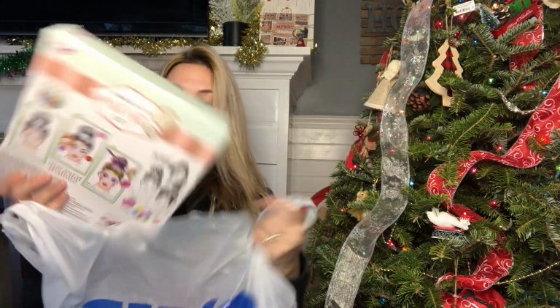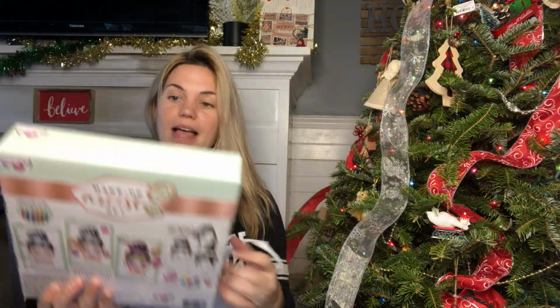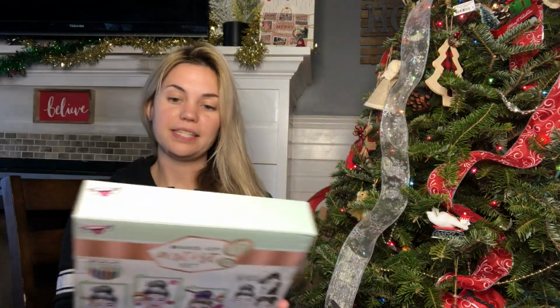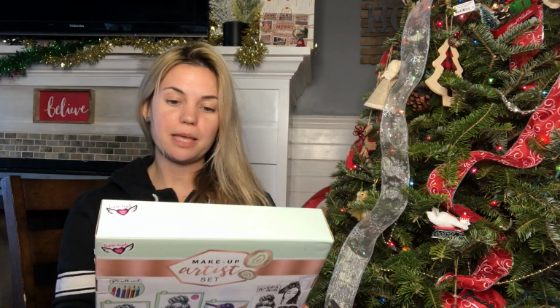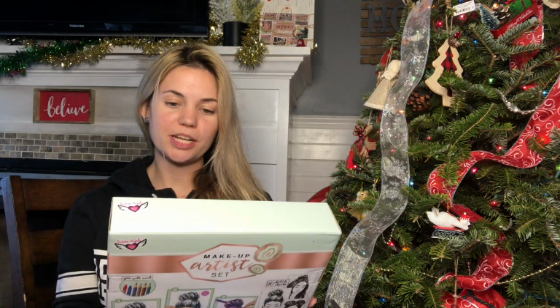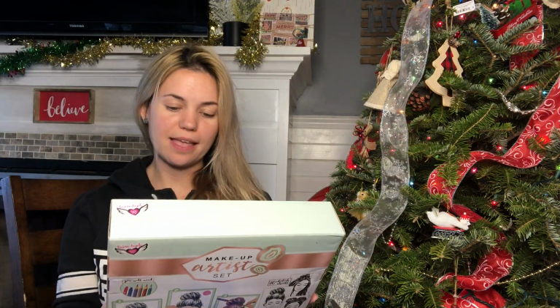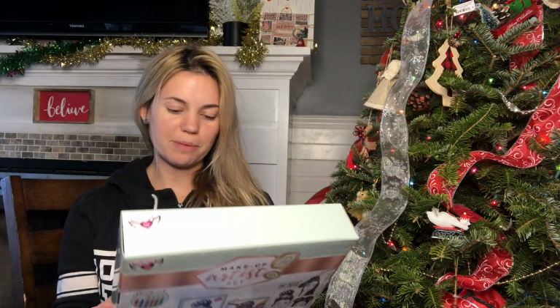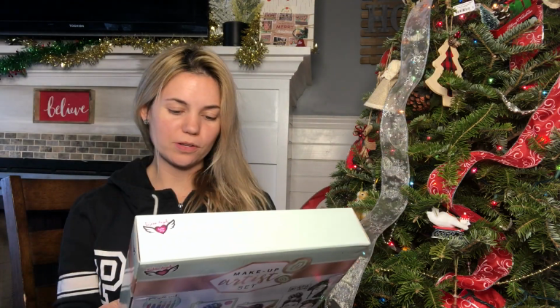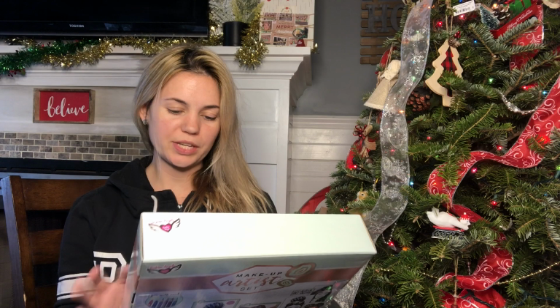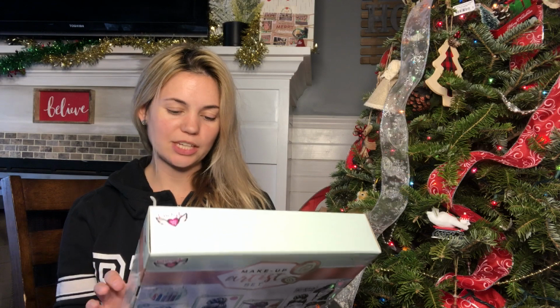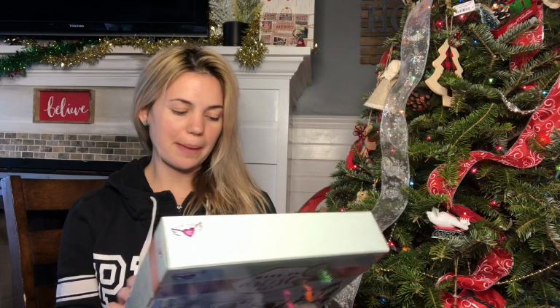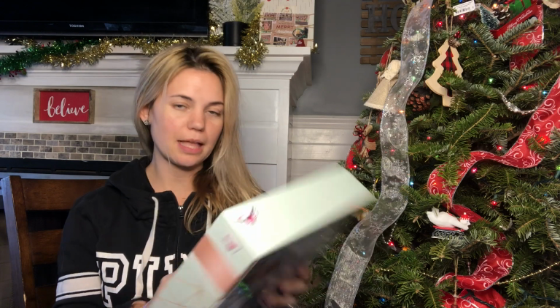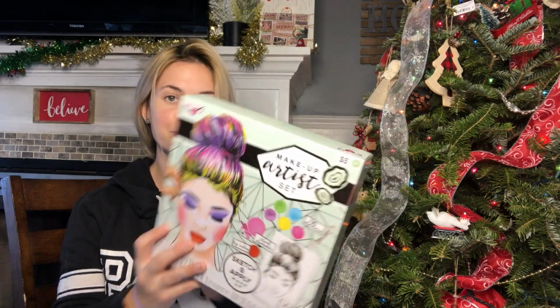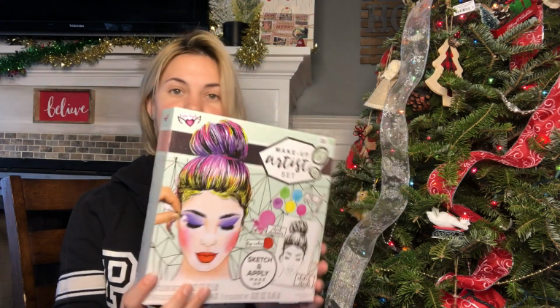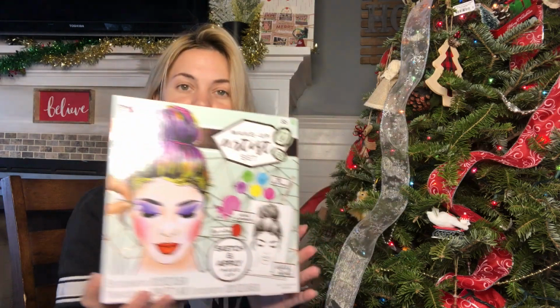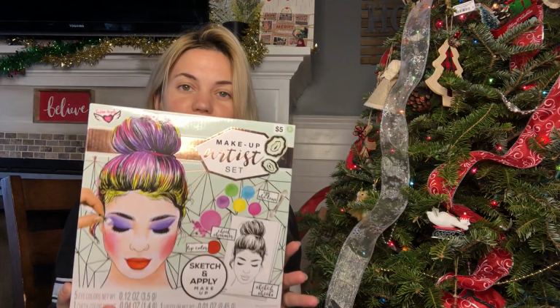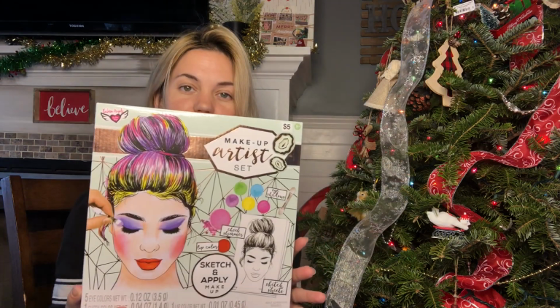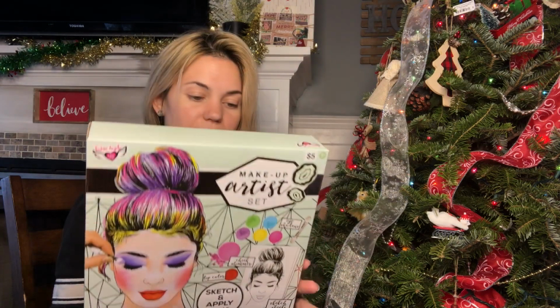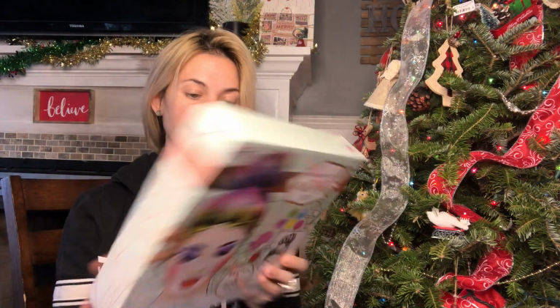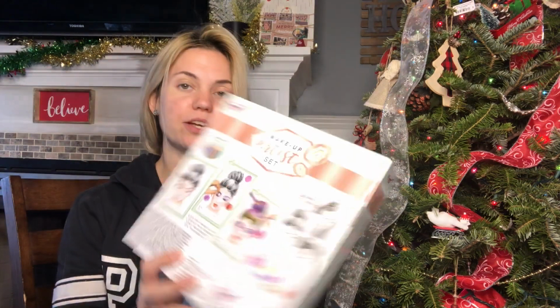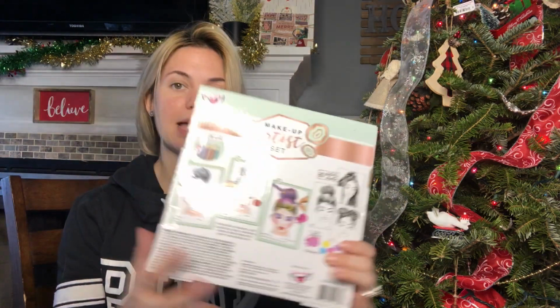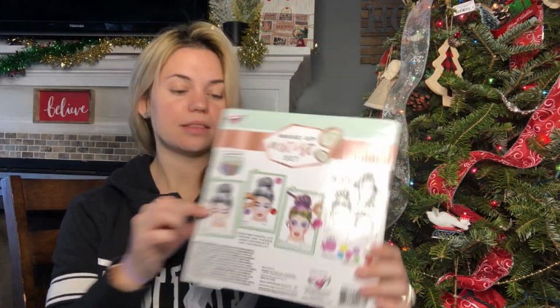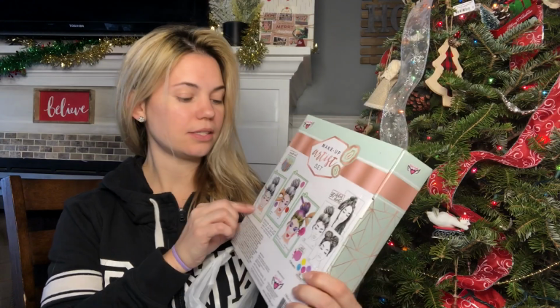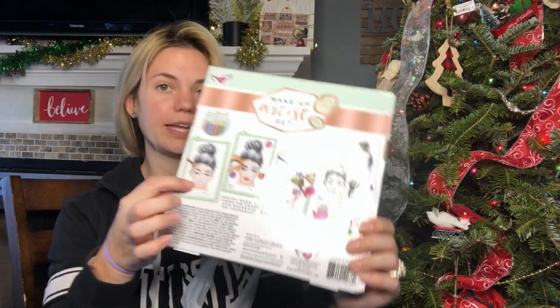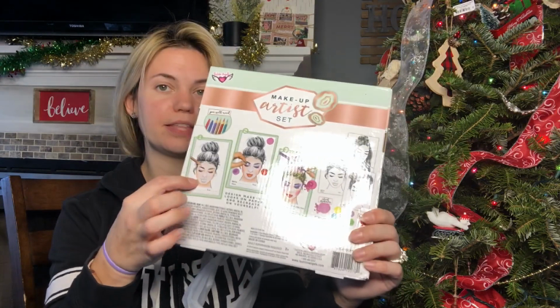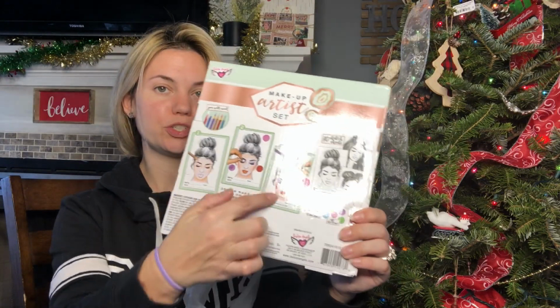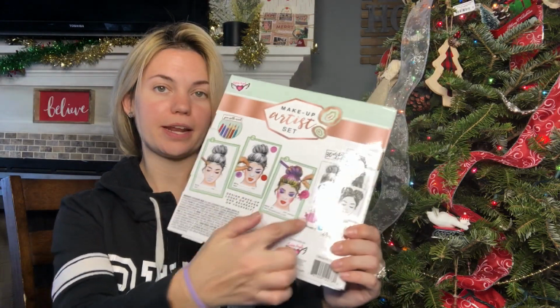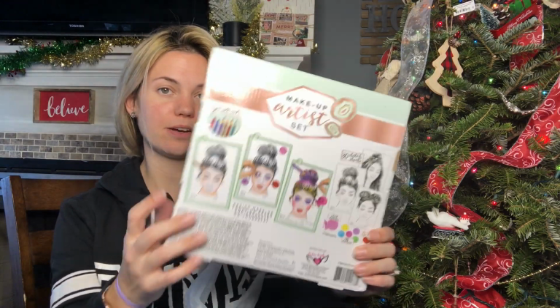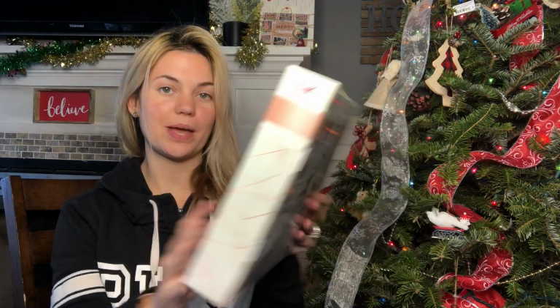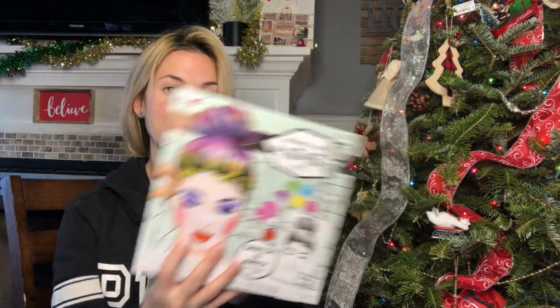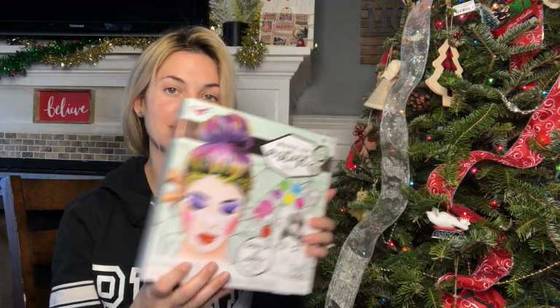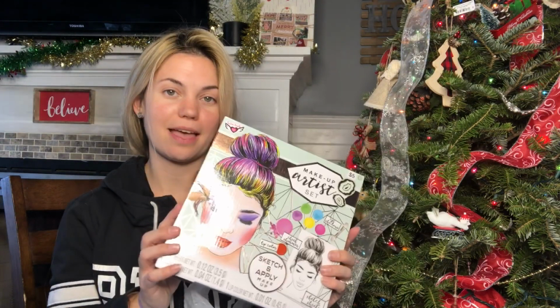I got this makeup artist set for my girls — so you can sketch and apply makeup. Here's how it looks right here, and then you just draw it in here. I think my girls will like that.